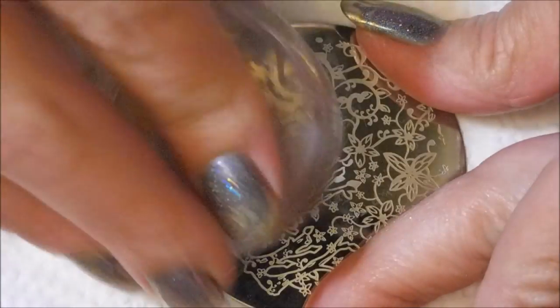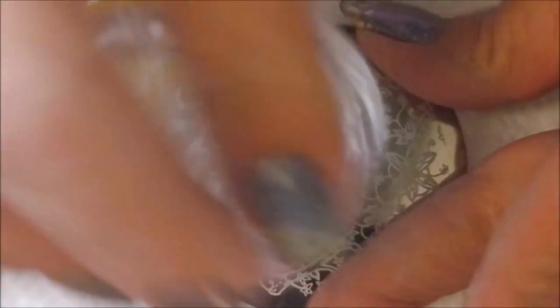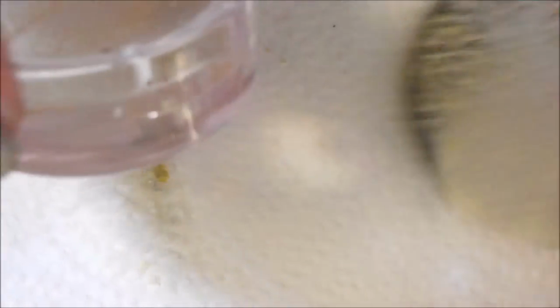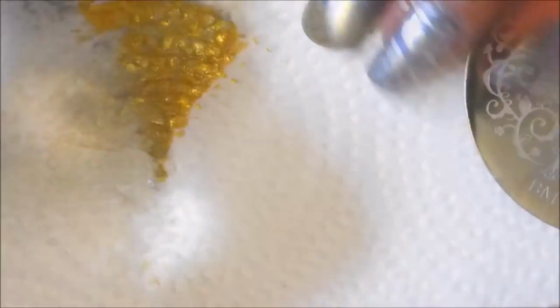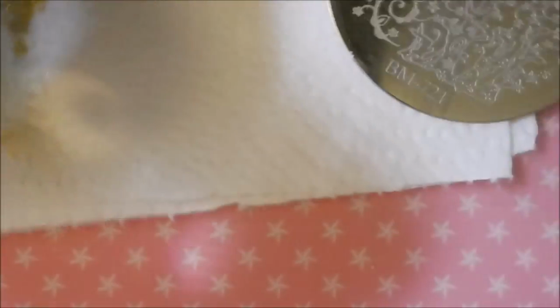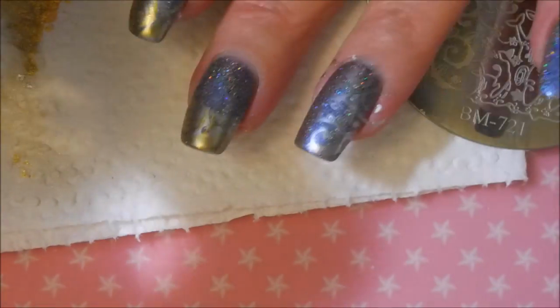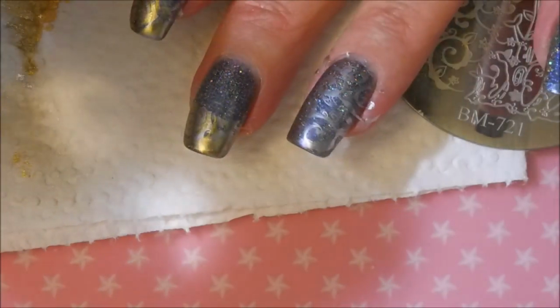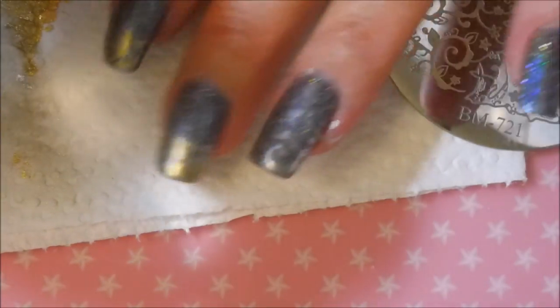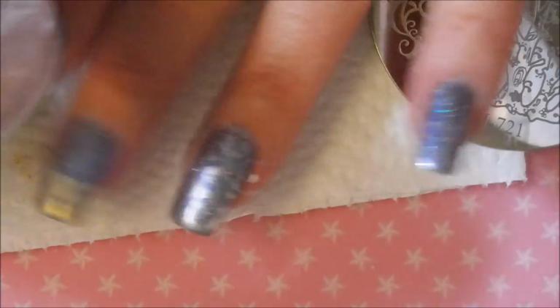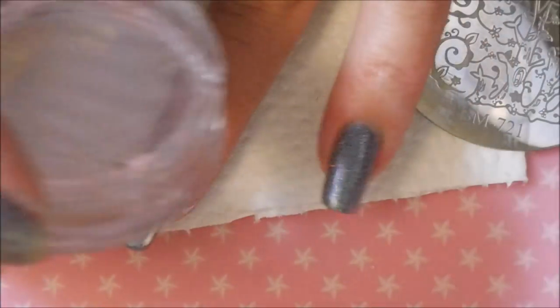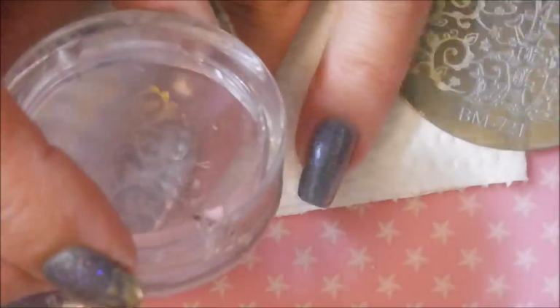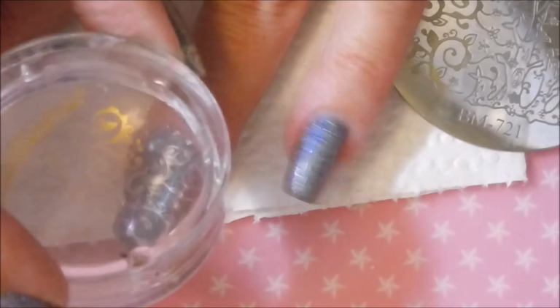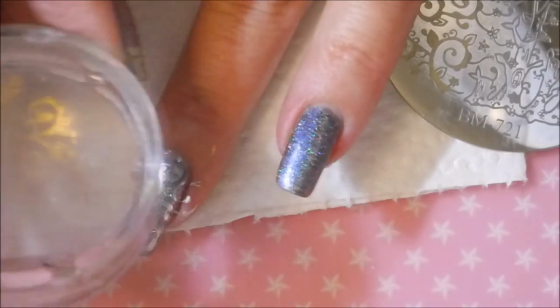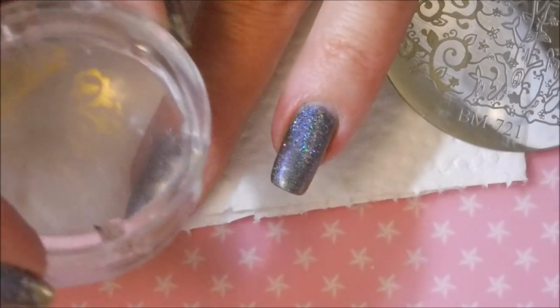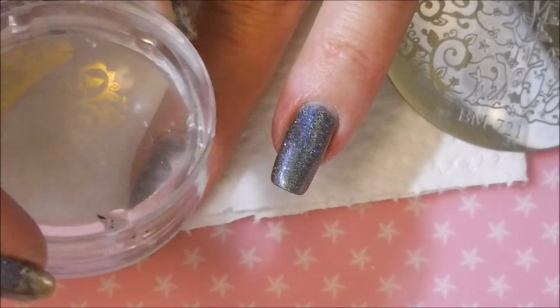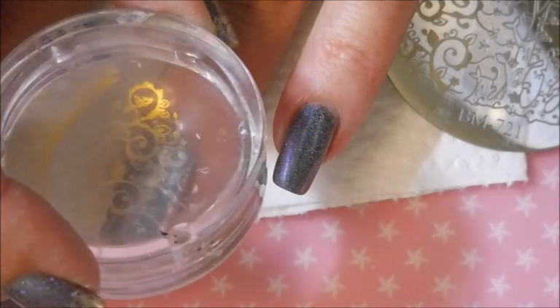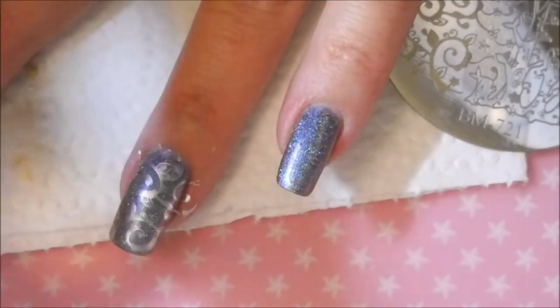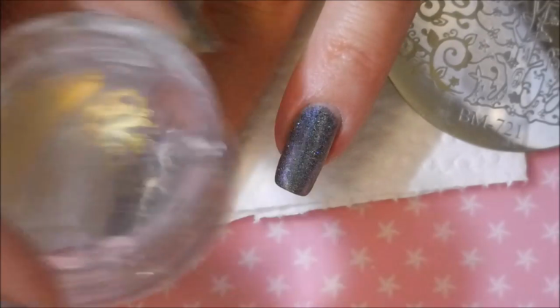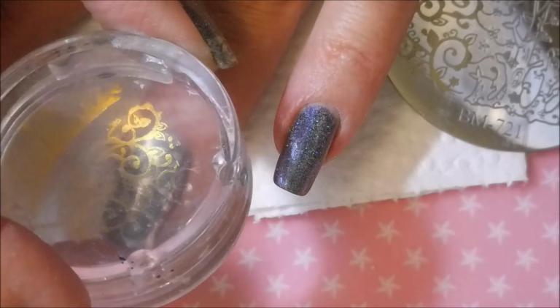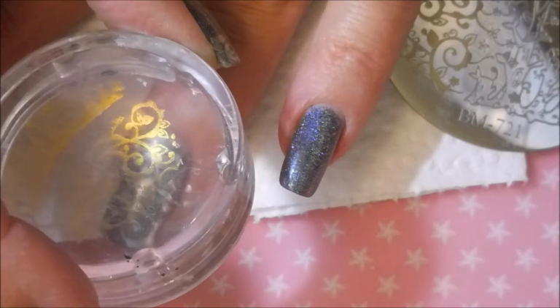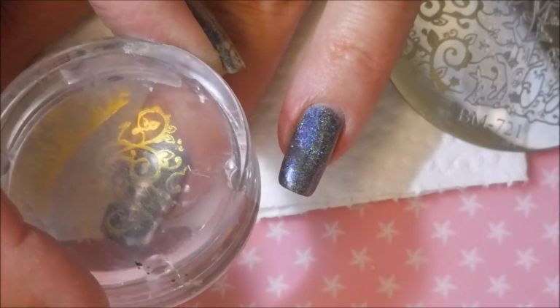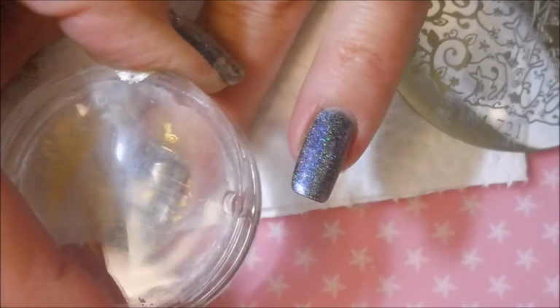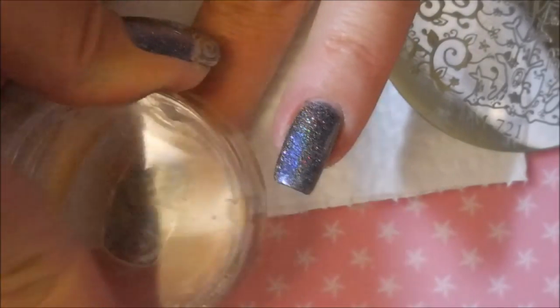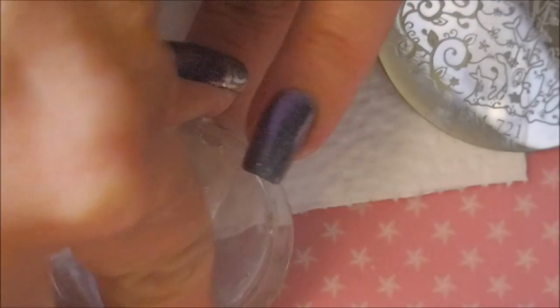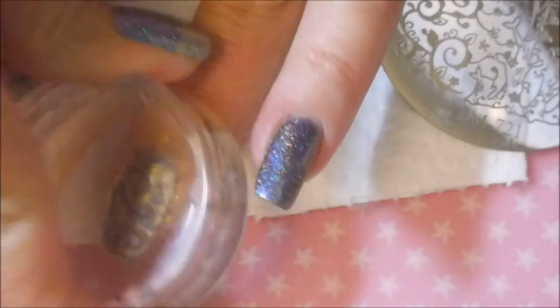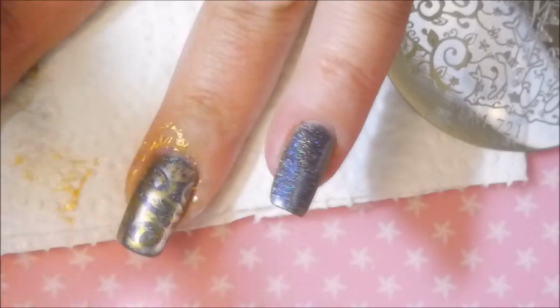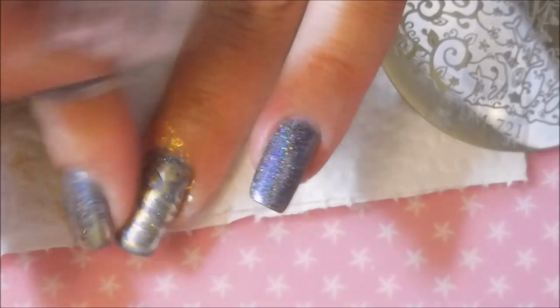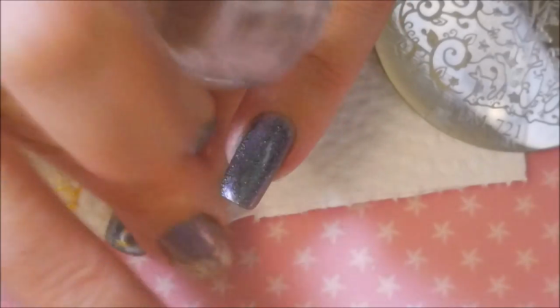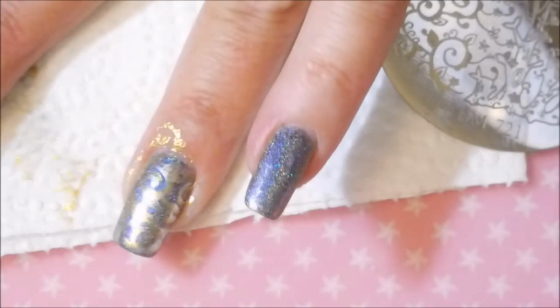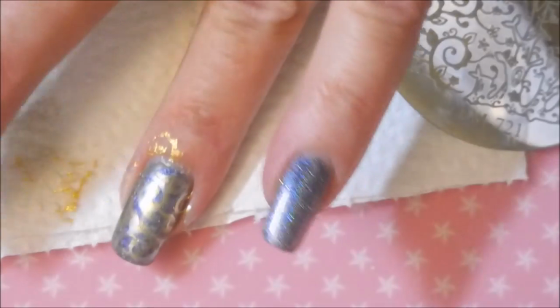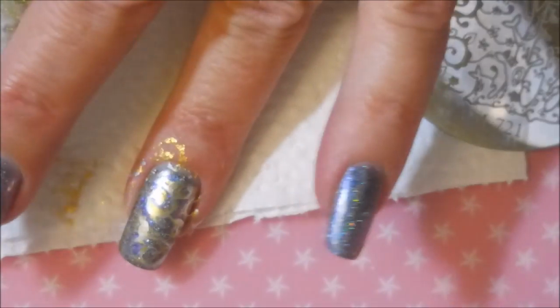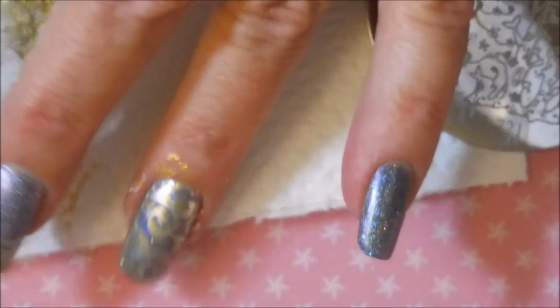I did wear this manicure on its own — just the base polish — for a day or two before I decided to stamp over it. And I enjoyed it on its very own for a little bit.